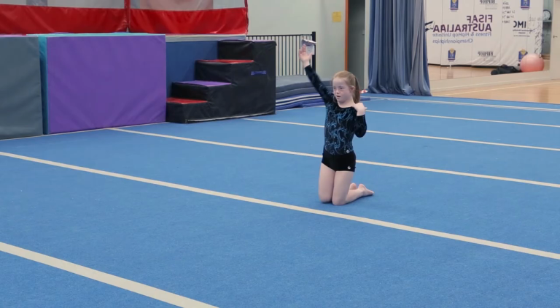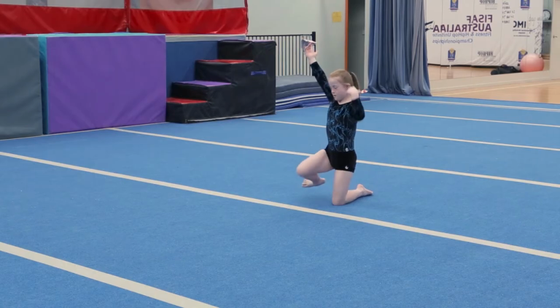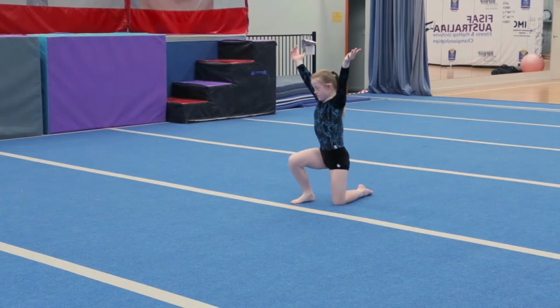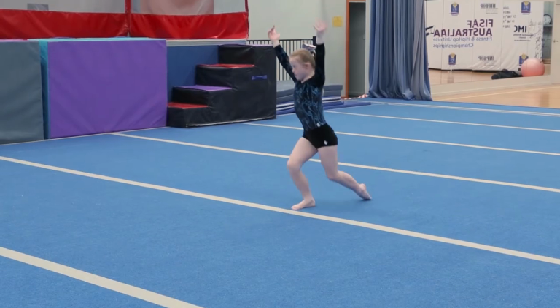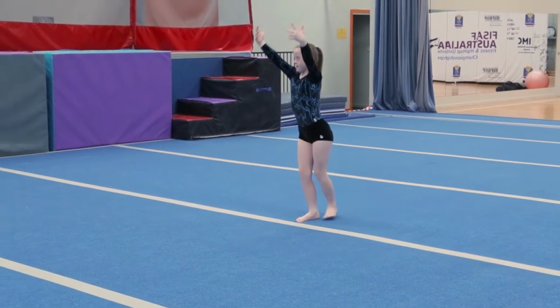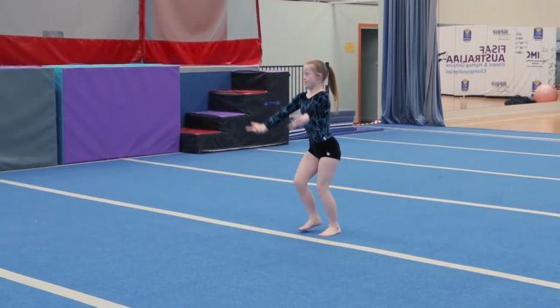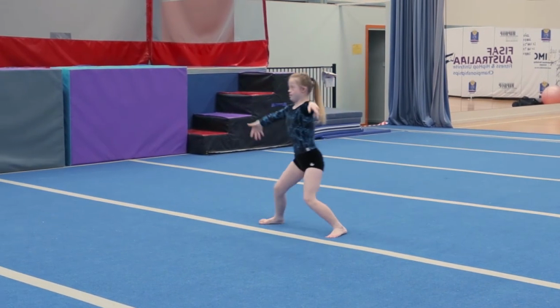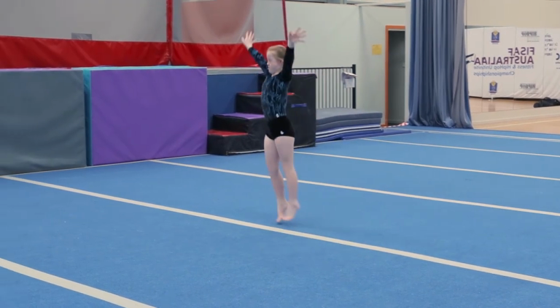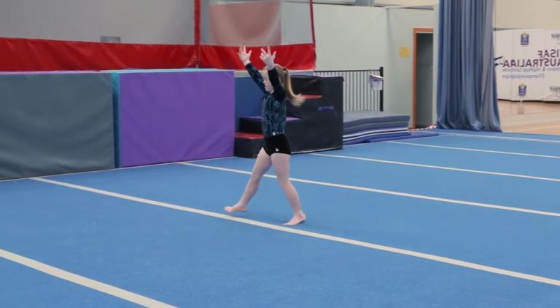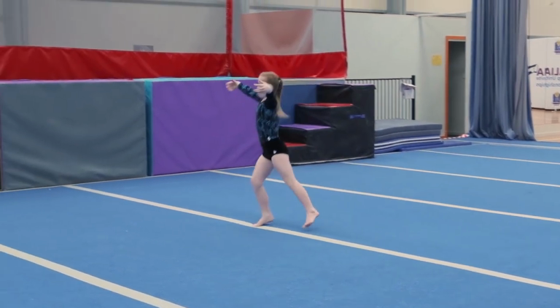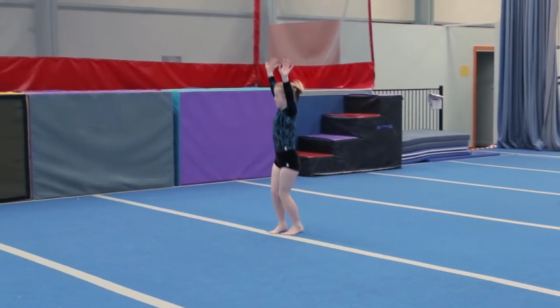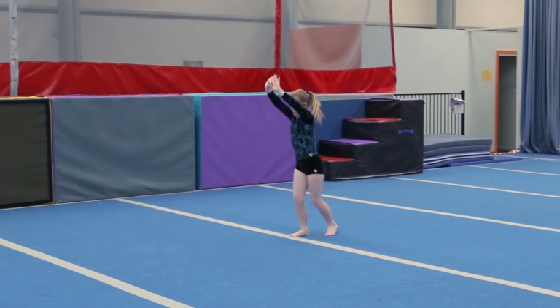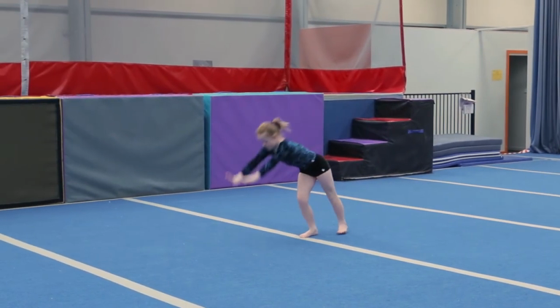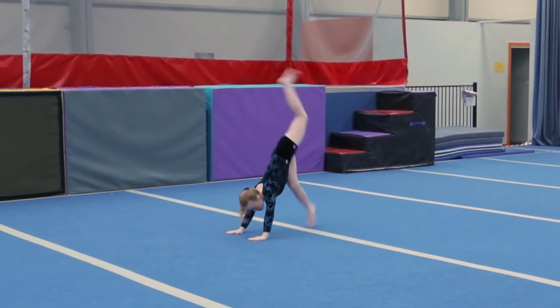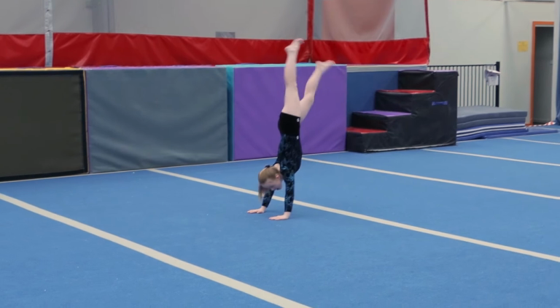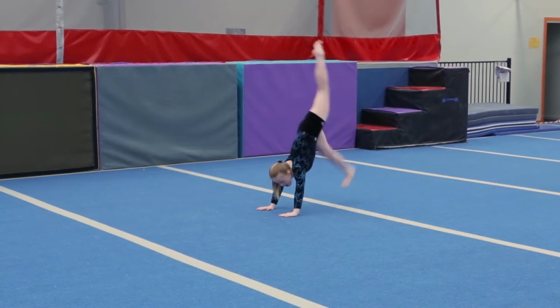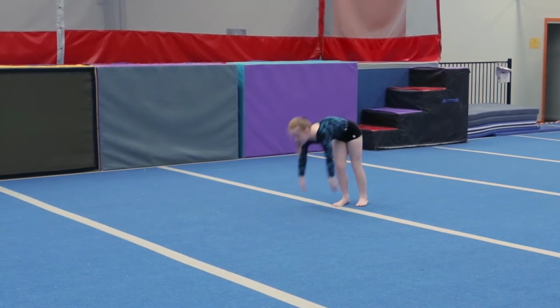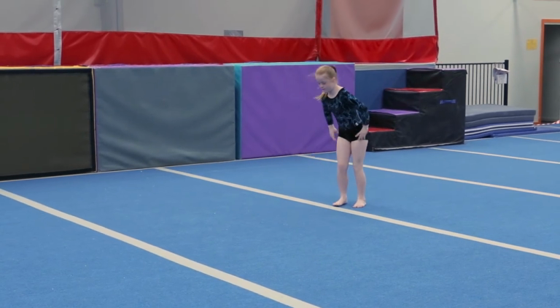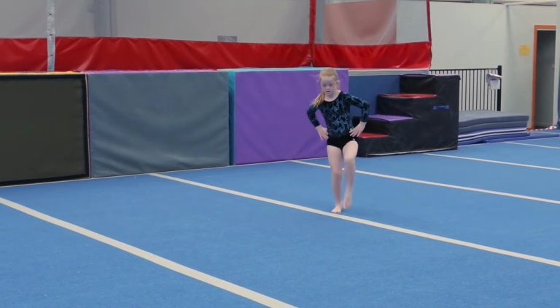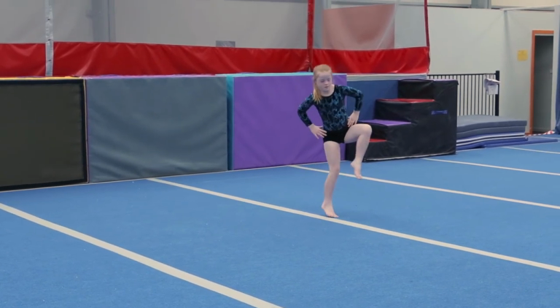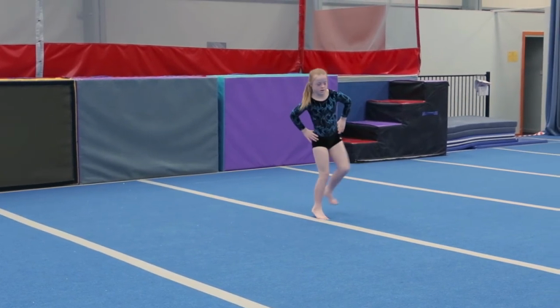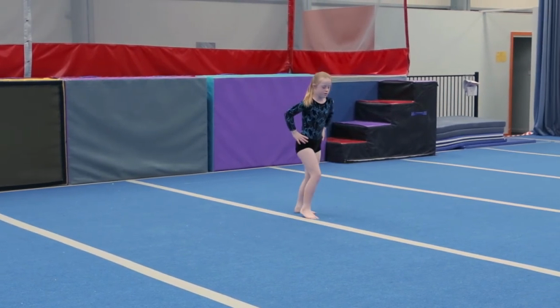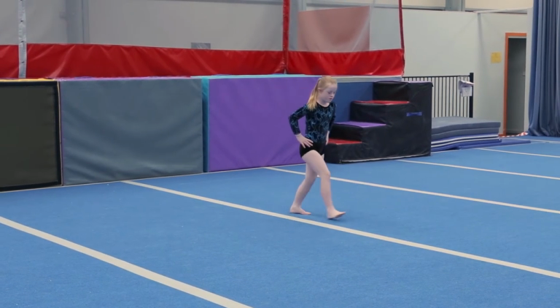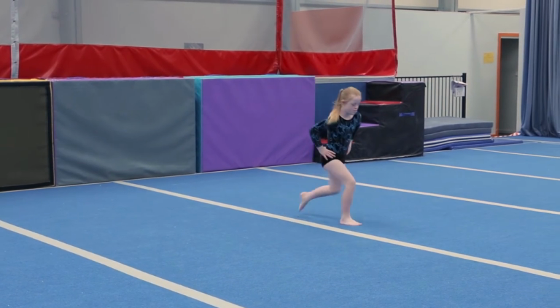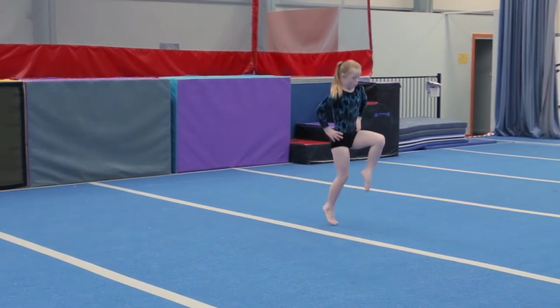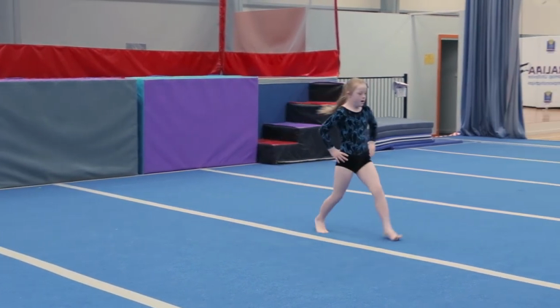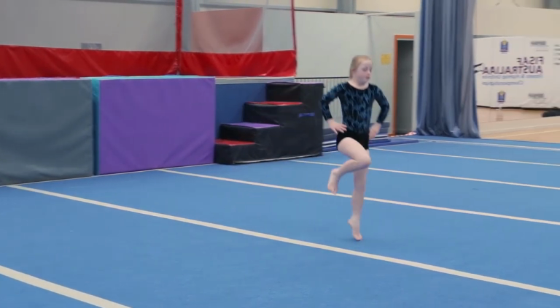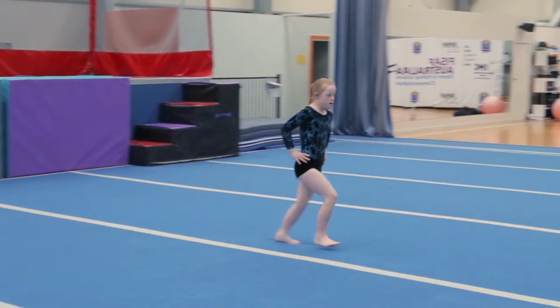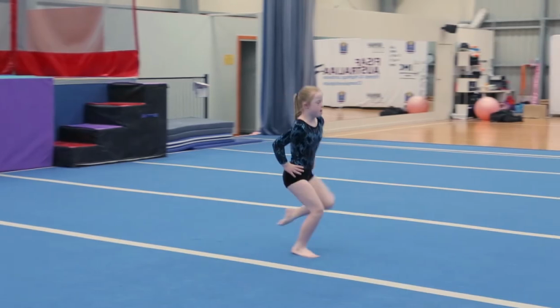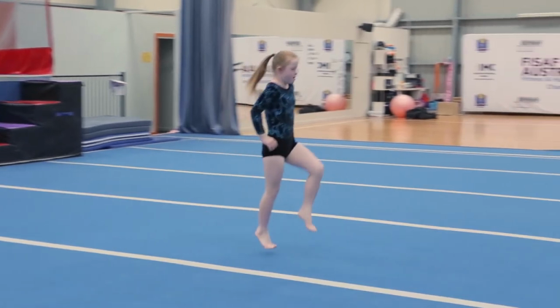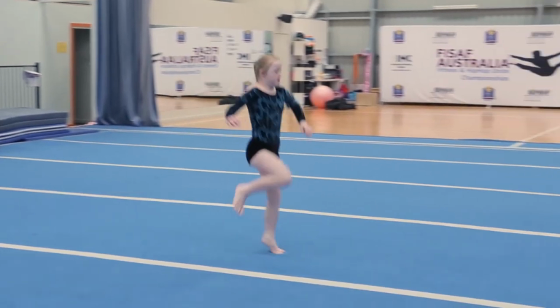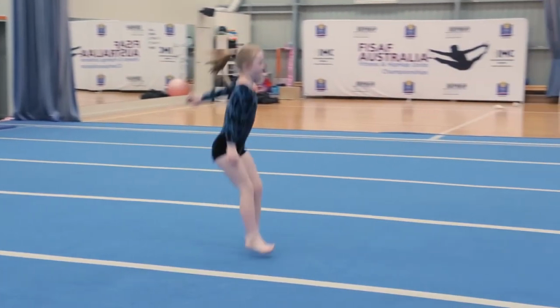Two side chassees to the right. L handstand, quarter turn. Four skips forward, or you can do four marching steps.